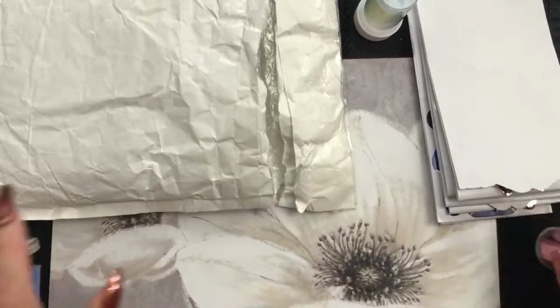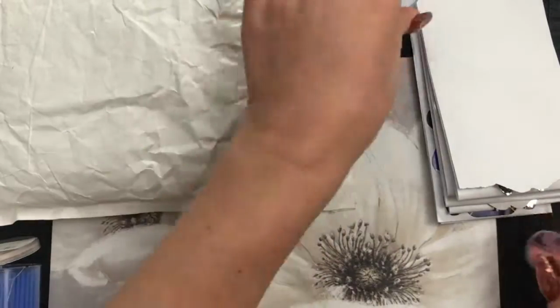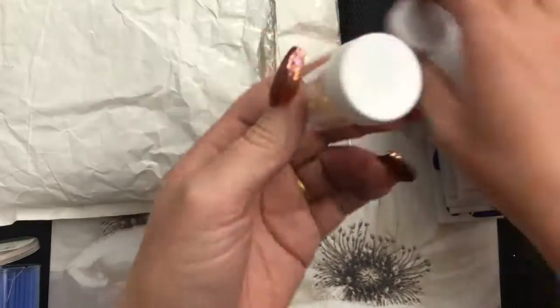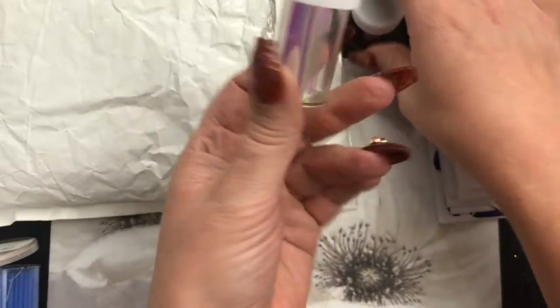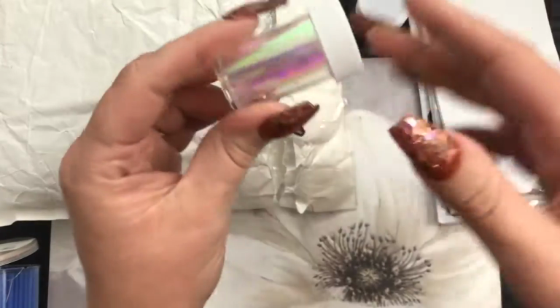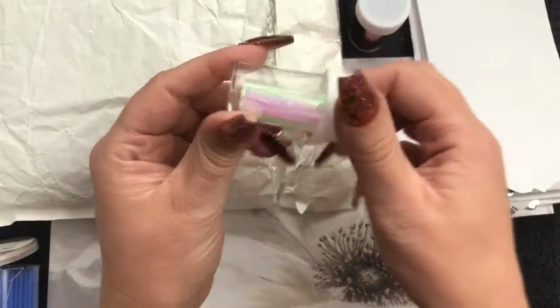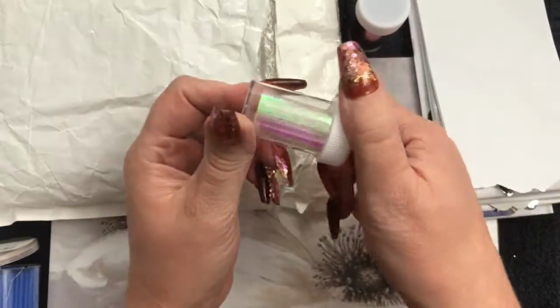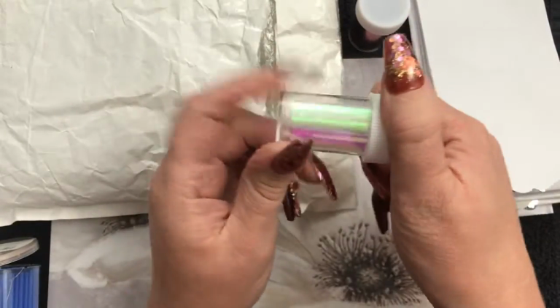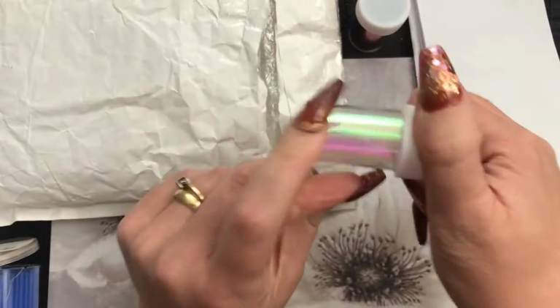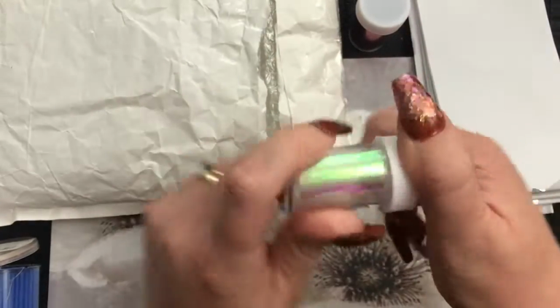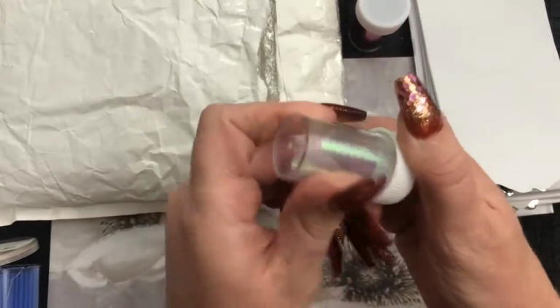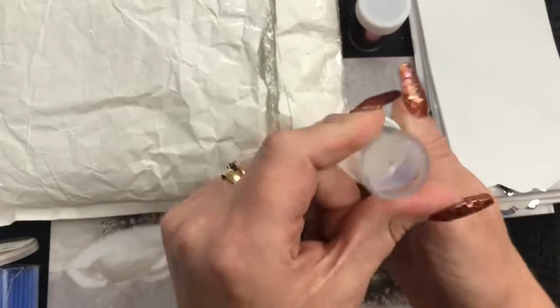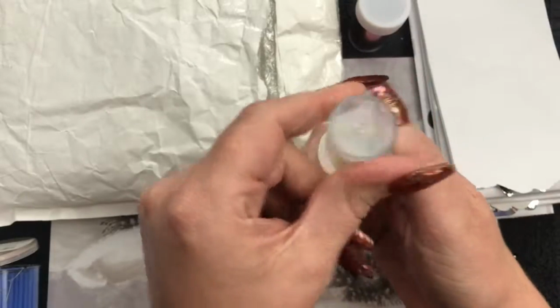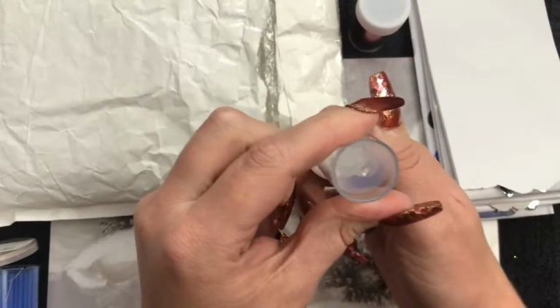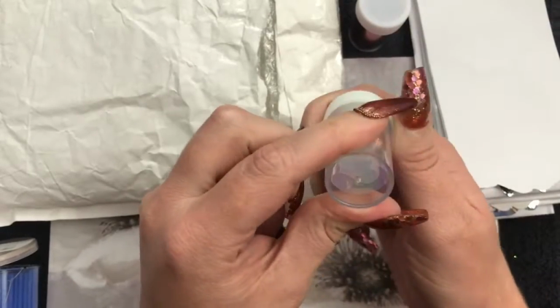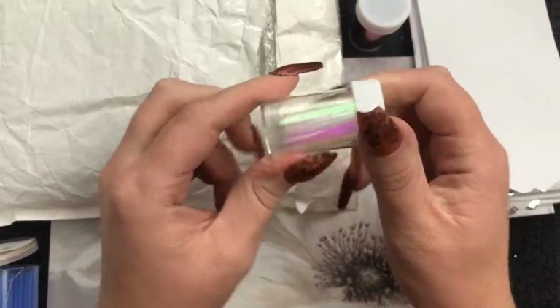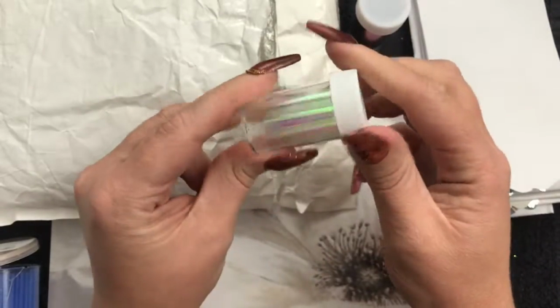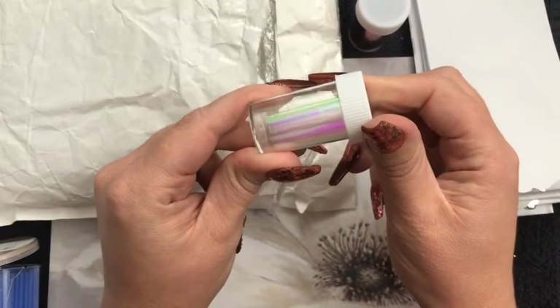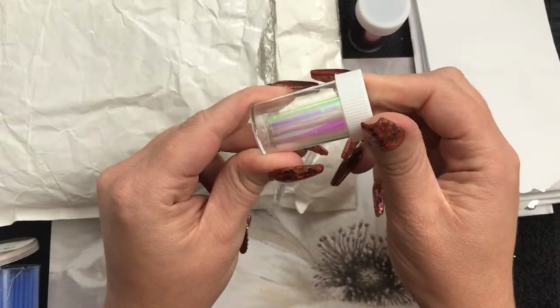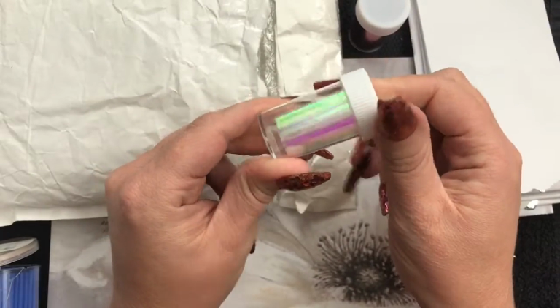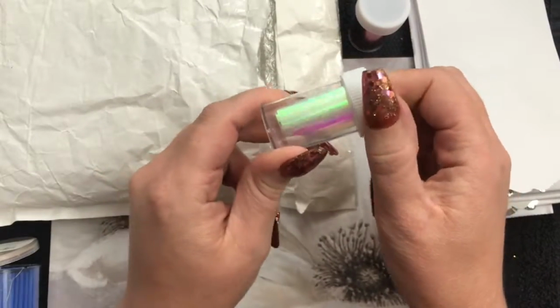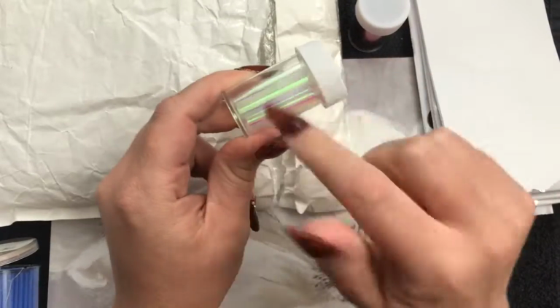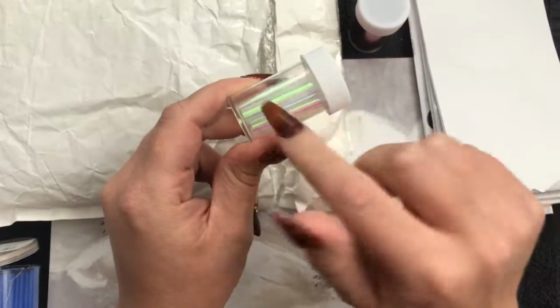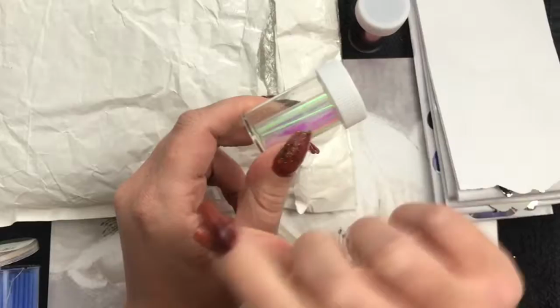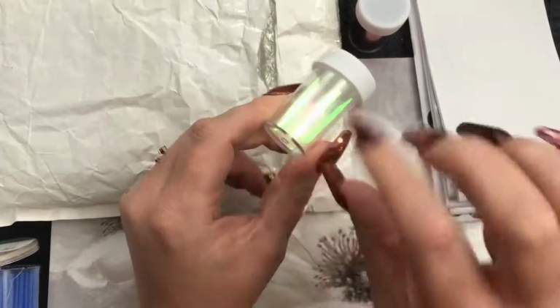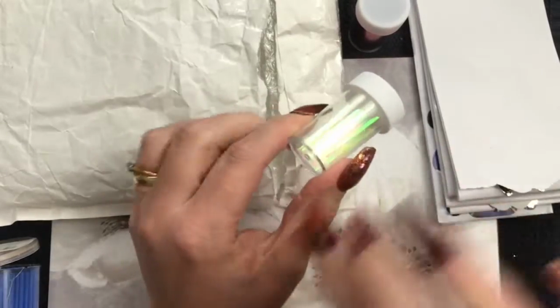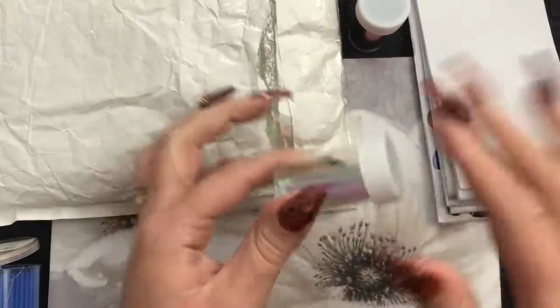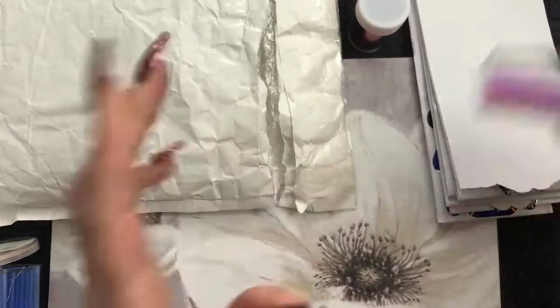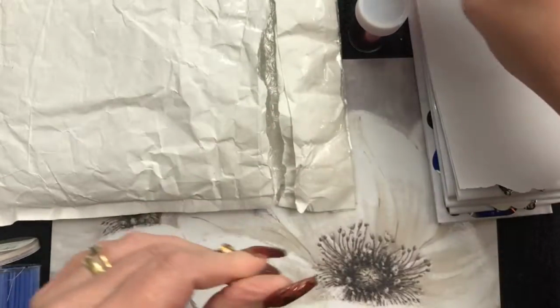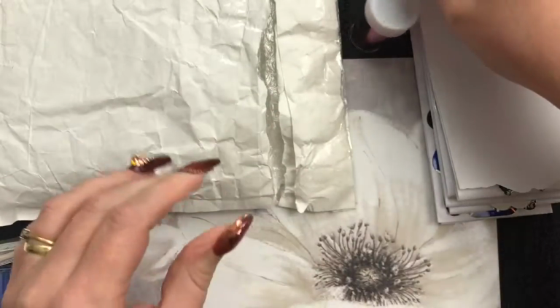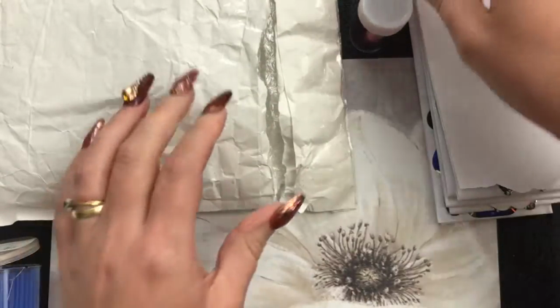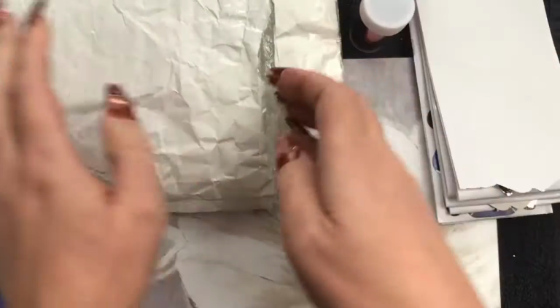Oh we have some - oh, that's angel paper that is! And you cut that up into little shards and then you put it in your designs.